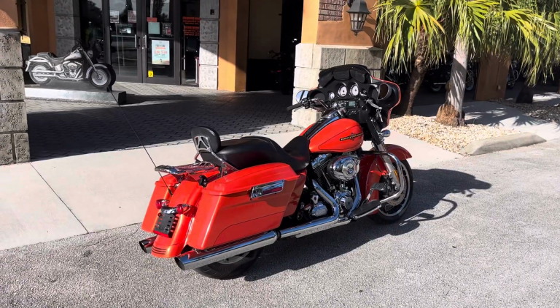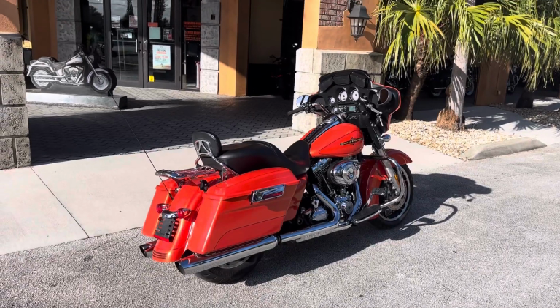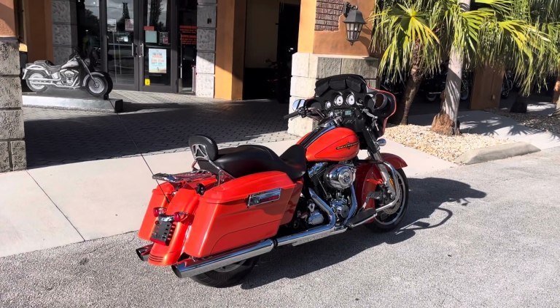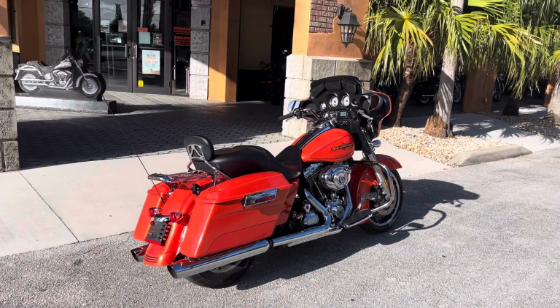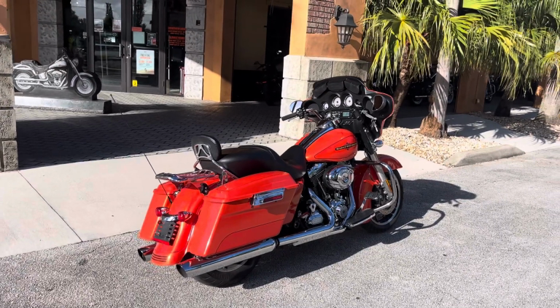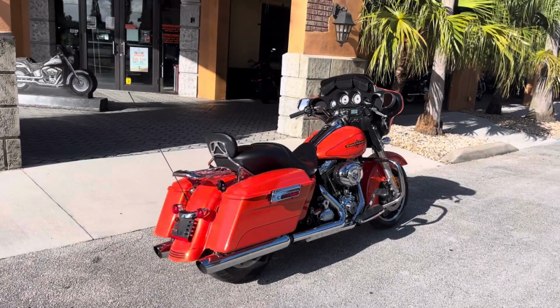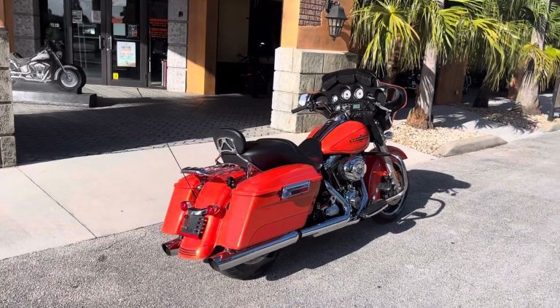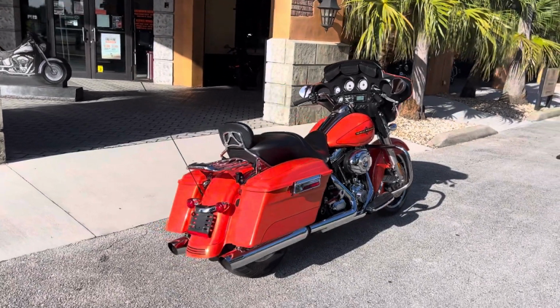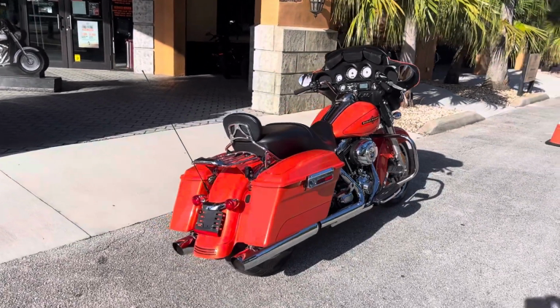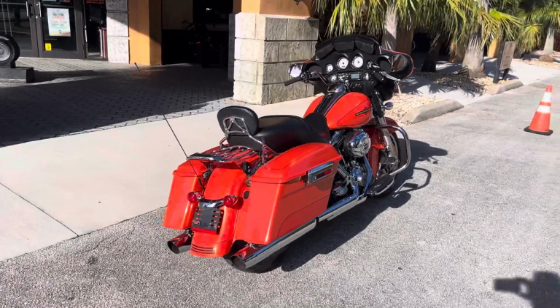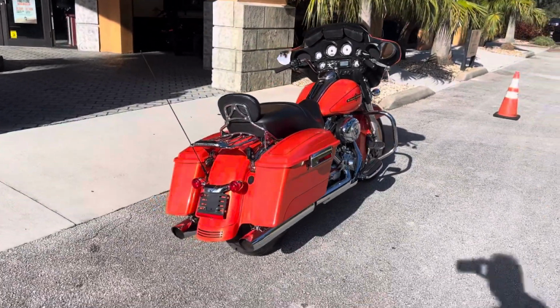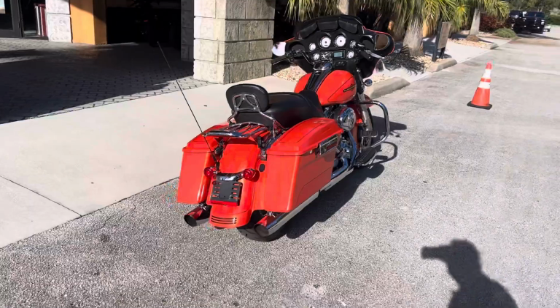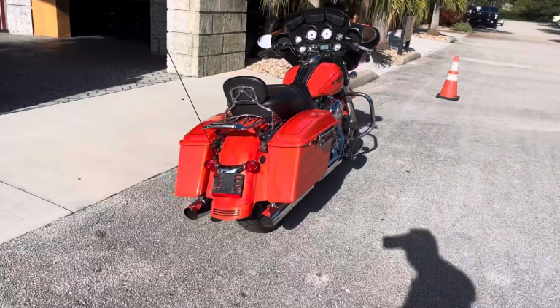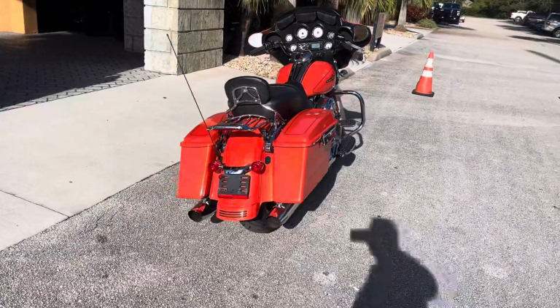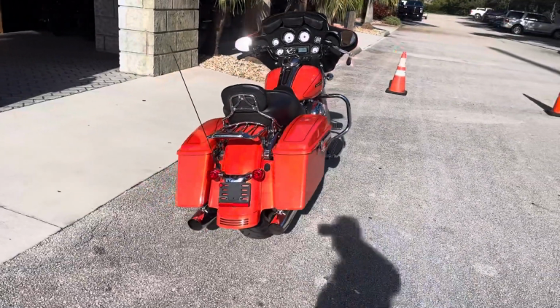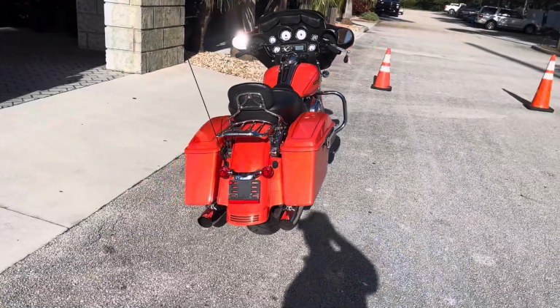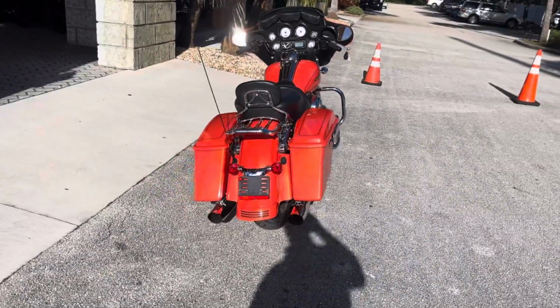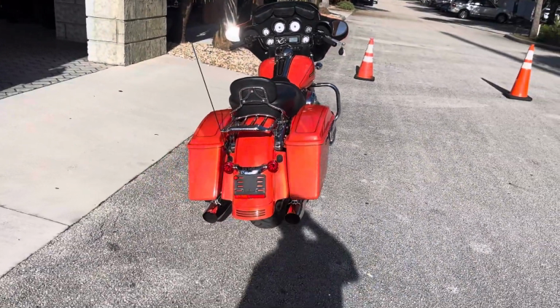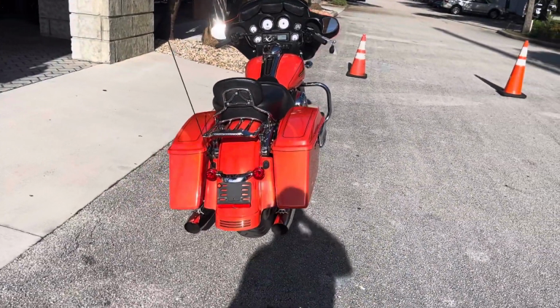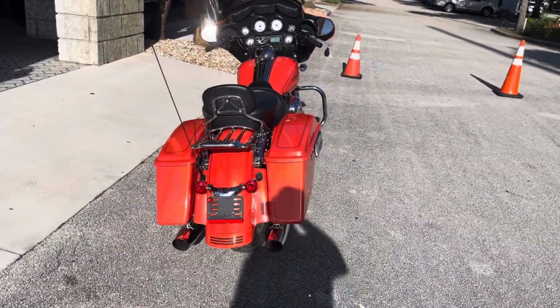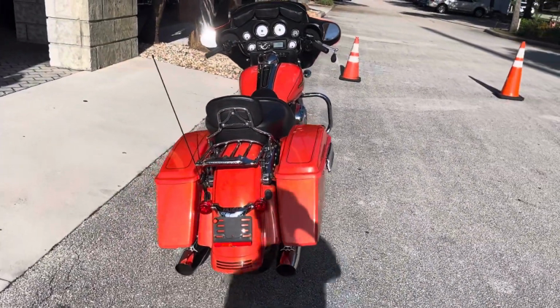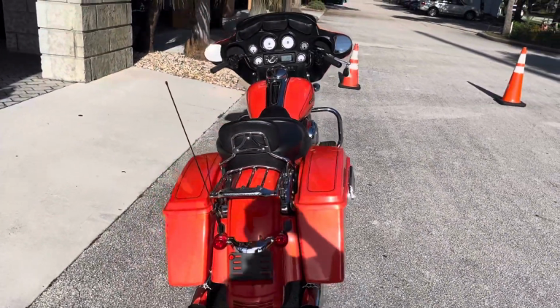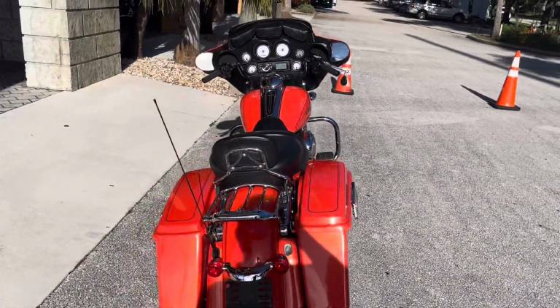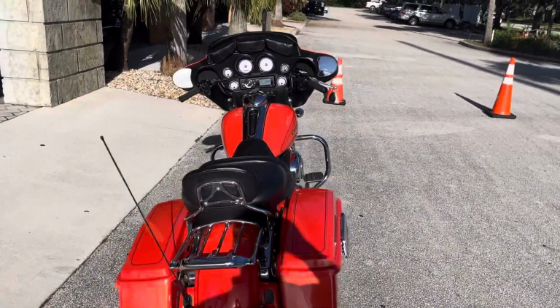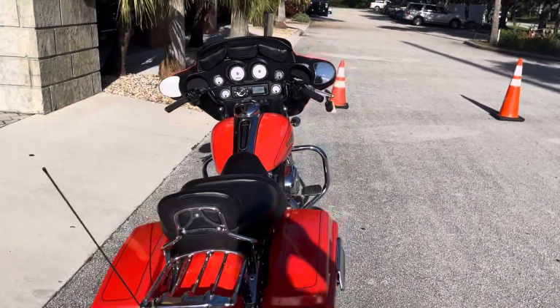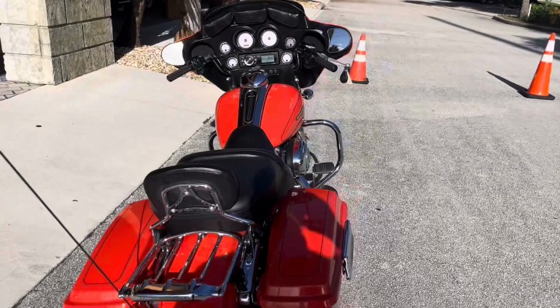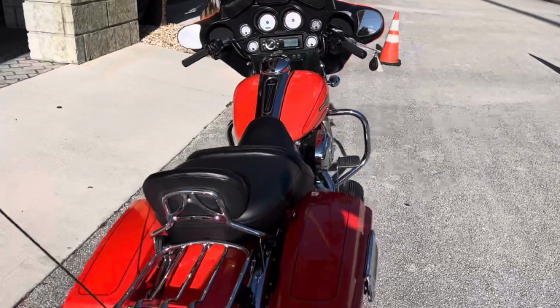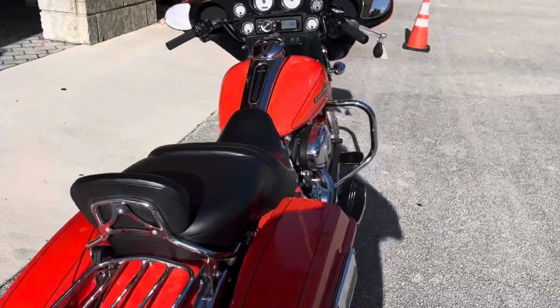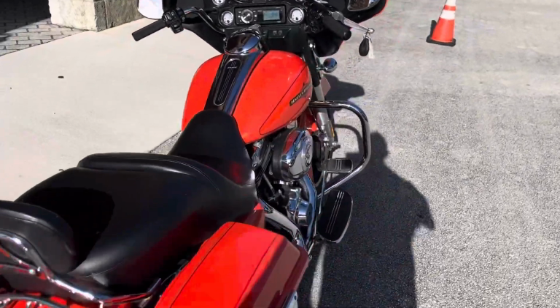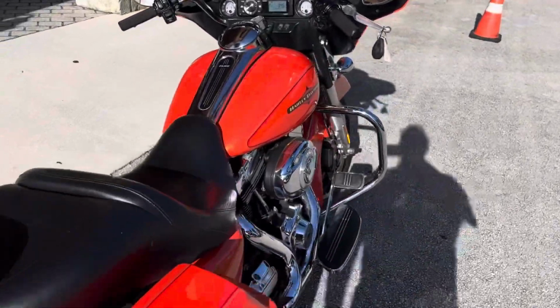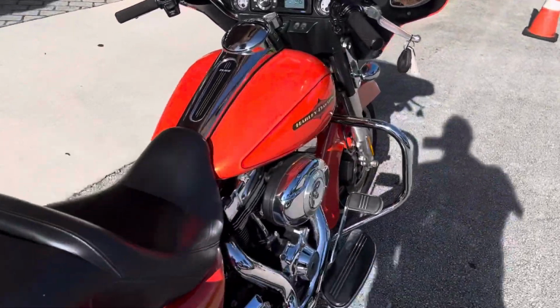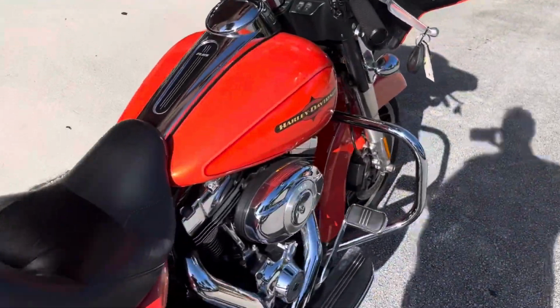Hey, come check out this 2012 Tequila Sunrise Streetlight. Passenger backrest and luggage rack, 35,000 miles, custom grips, awesome paint, in great condition.